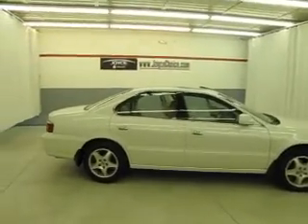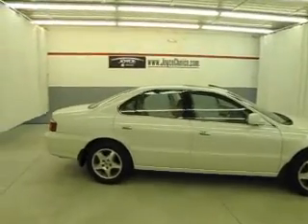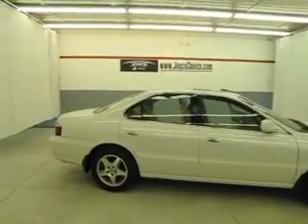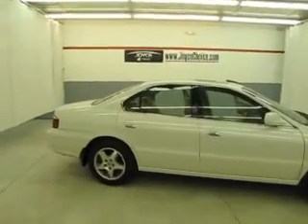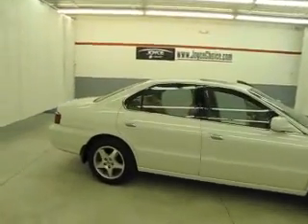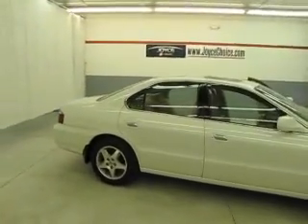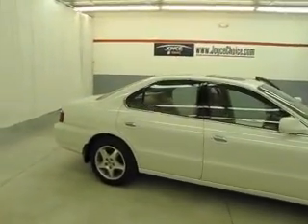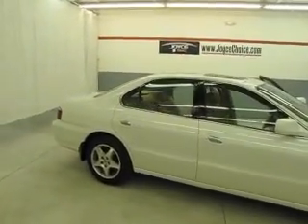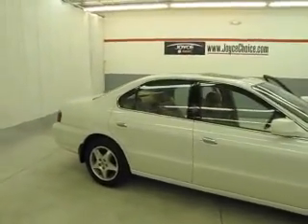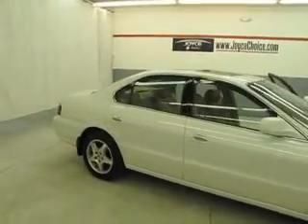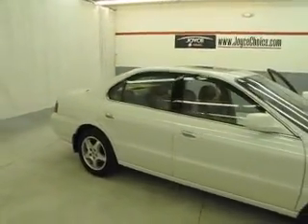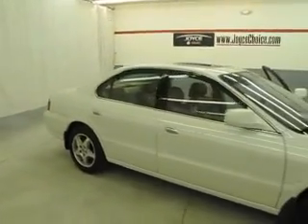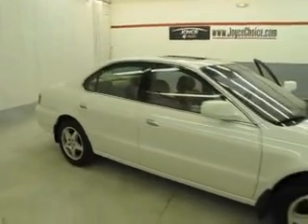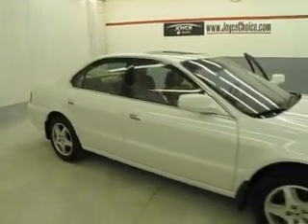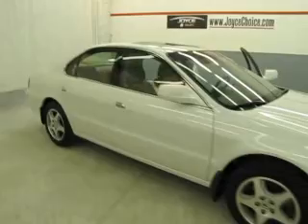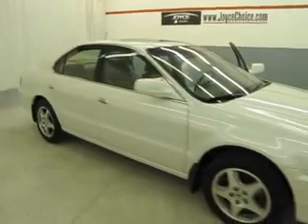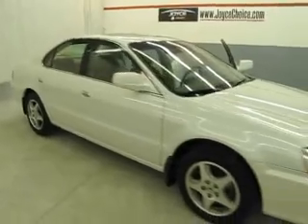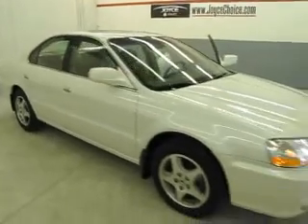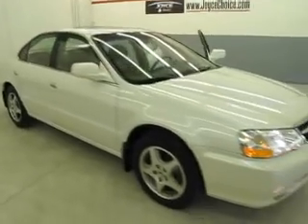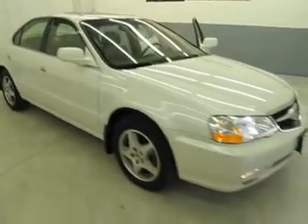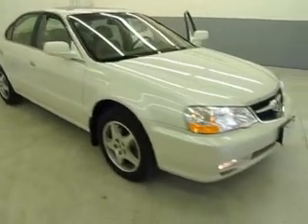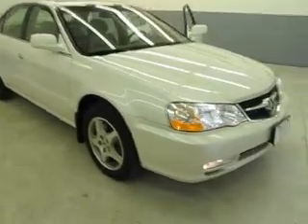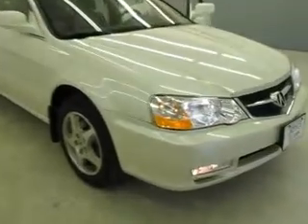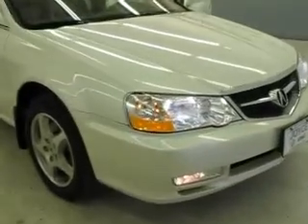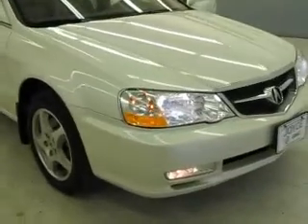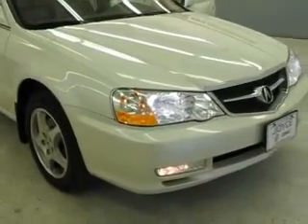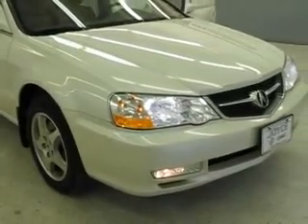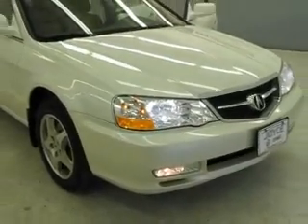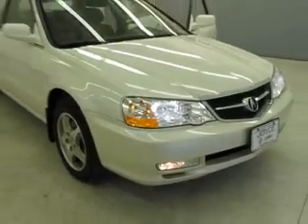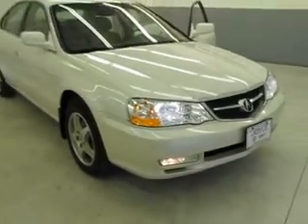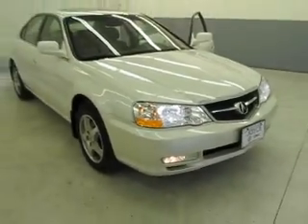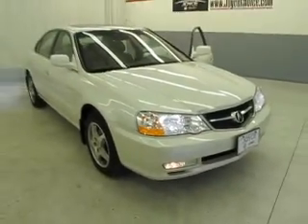Welcome to Joyce Buick GMC of Mansfield, located at 1400 Park Avenue West, only 60 minutes from Cleveland or Columbus, so airport pickup is always available.